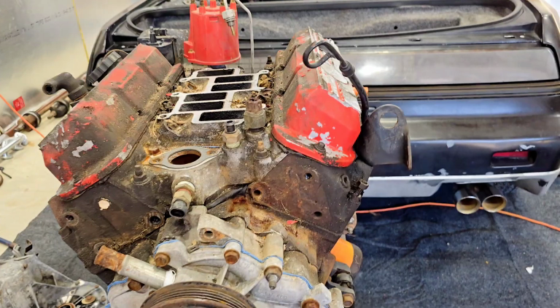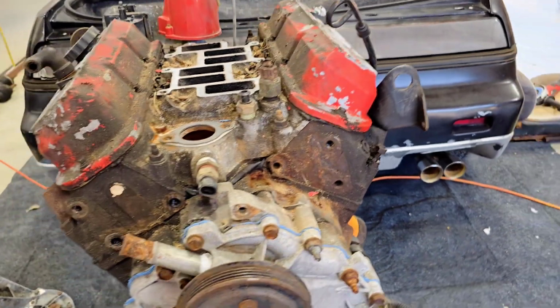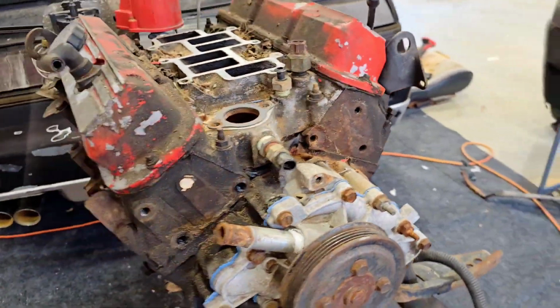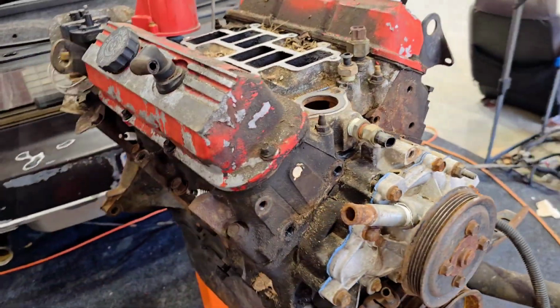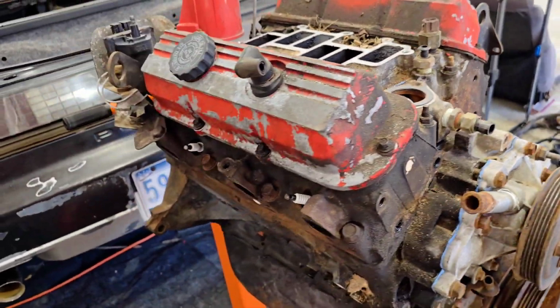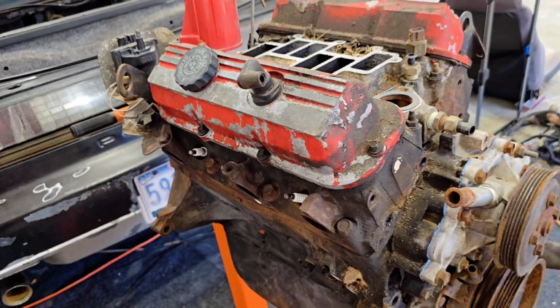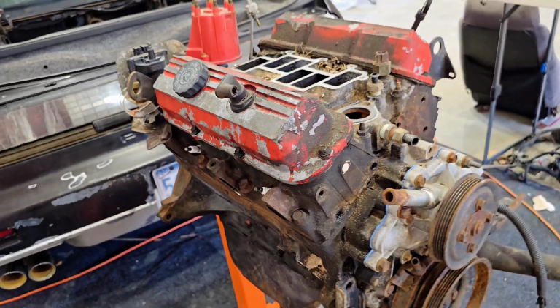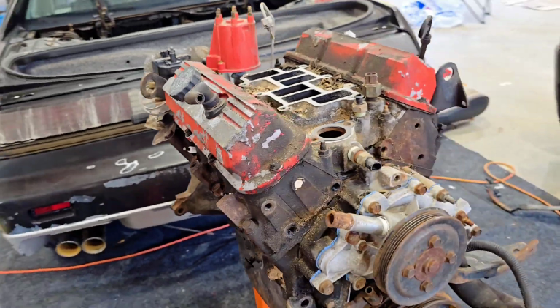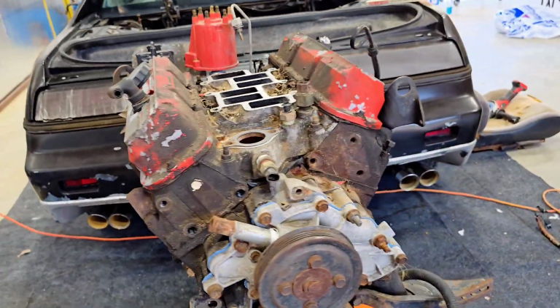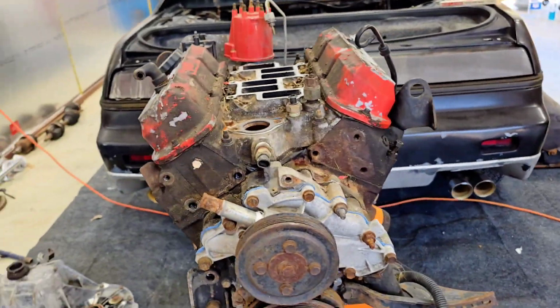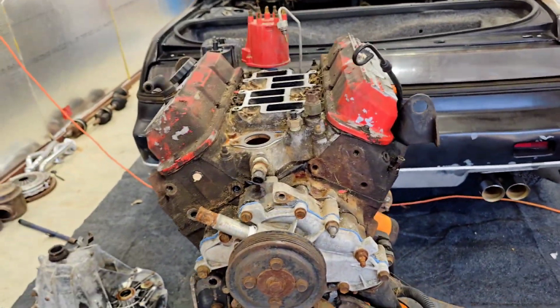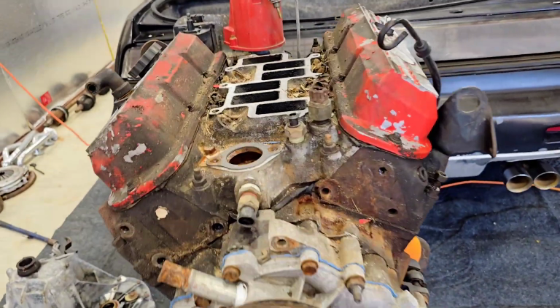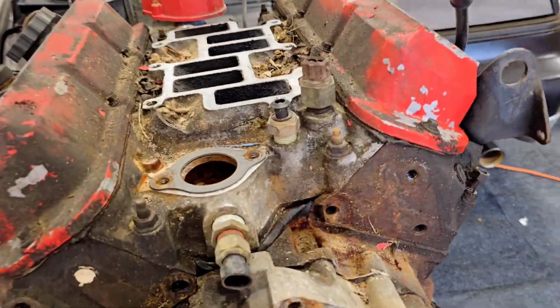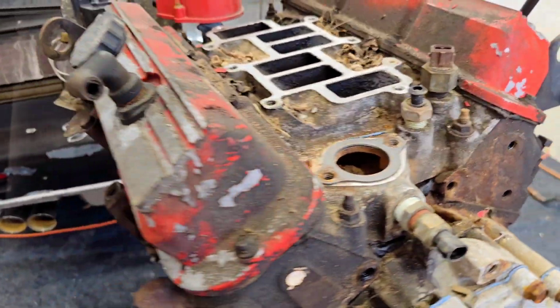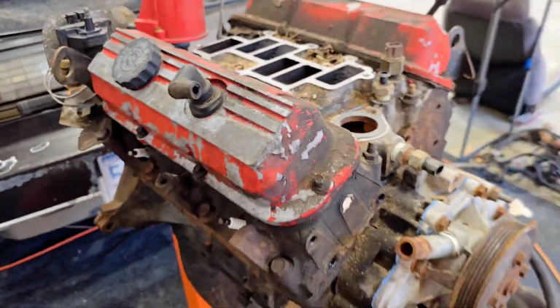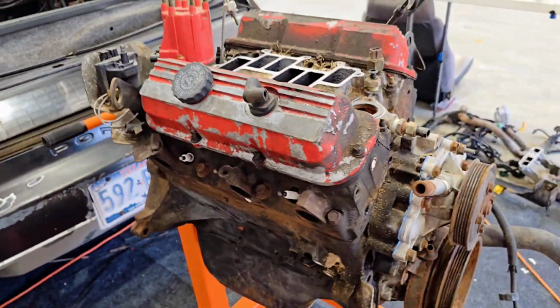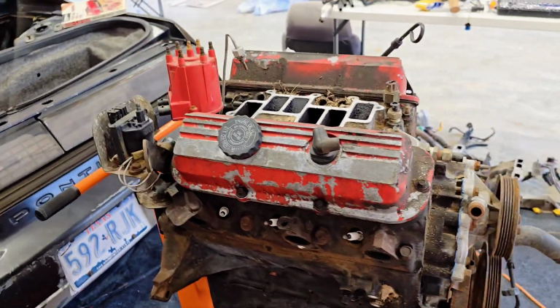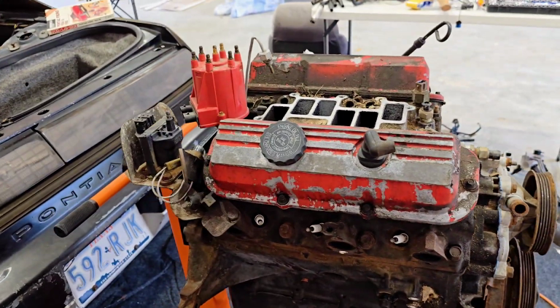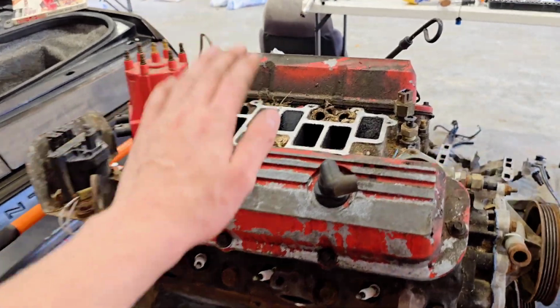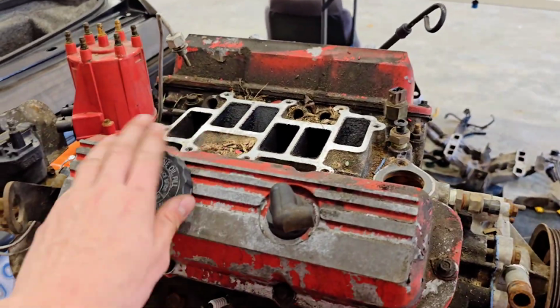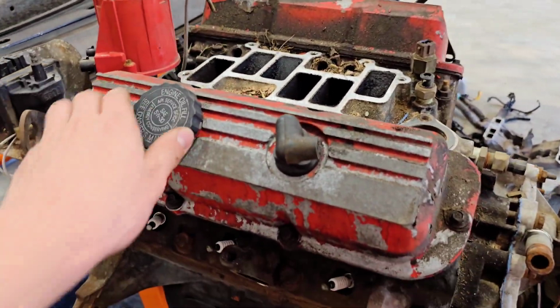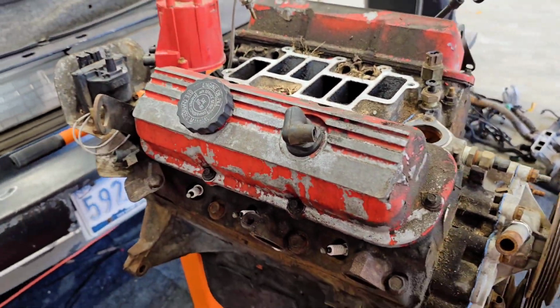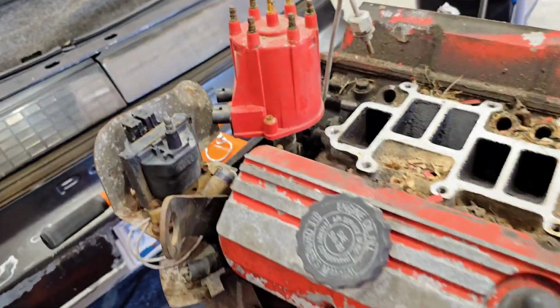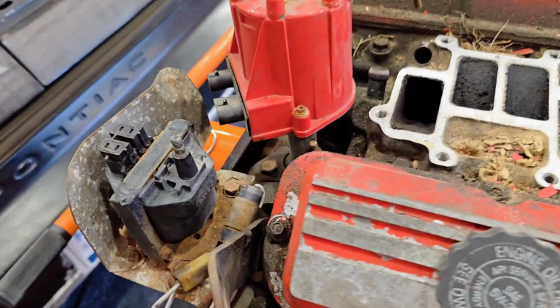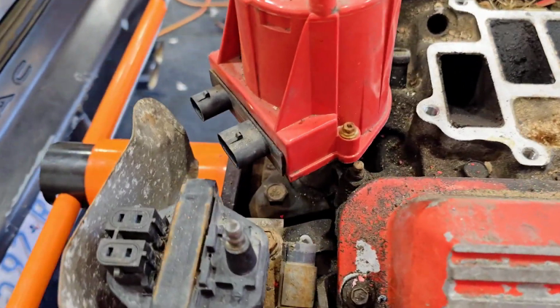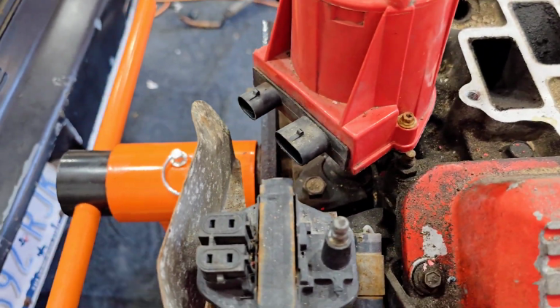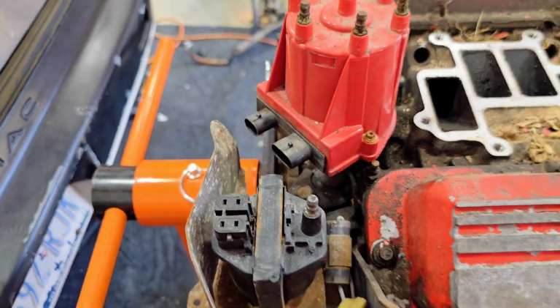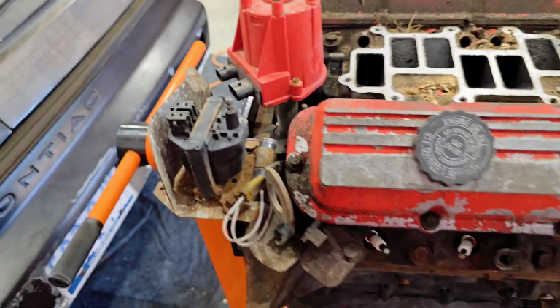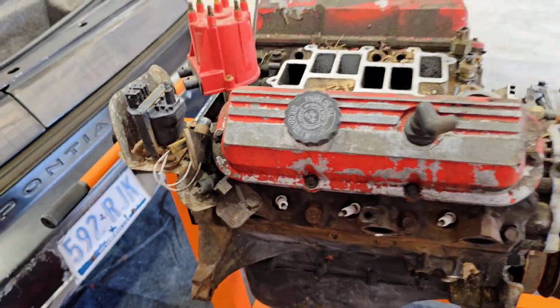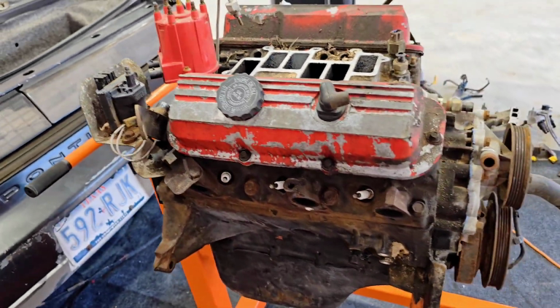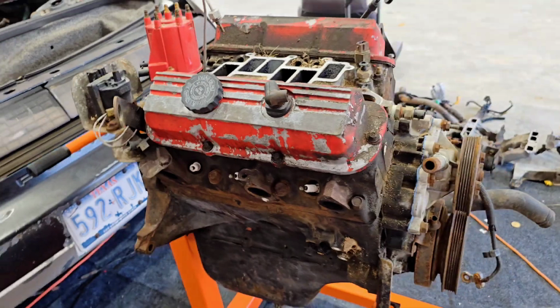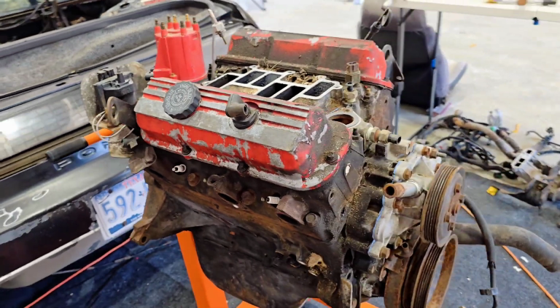I went ahead and took off those two front brackets that hold on the front accessories, and now we've got a lot more room to work with in here to get the heads off and the valve covers off. I want to take the distributor off in the back here, so I'm going to work on those next steps right now.